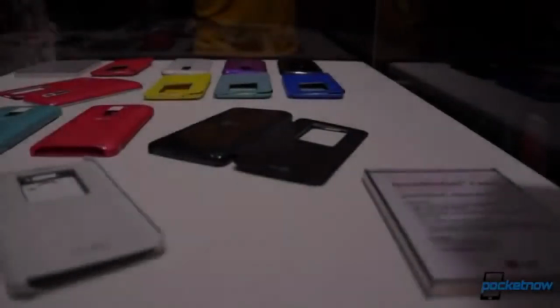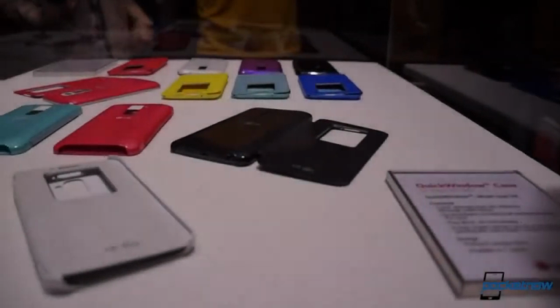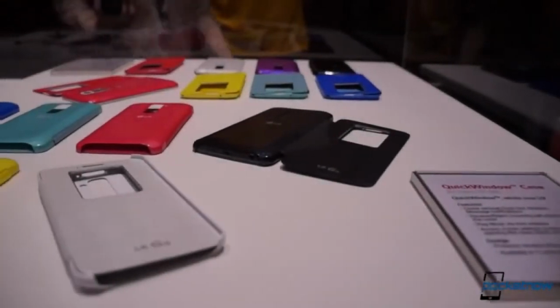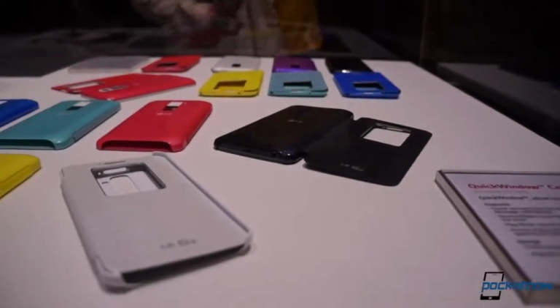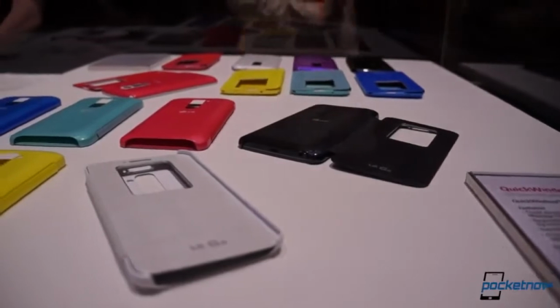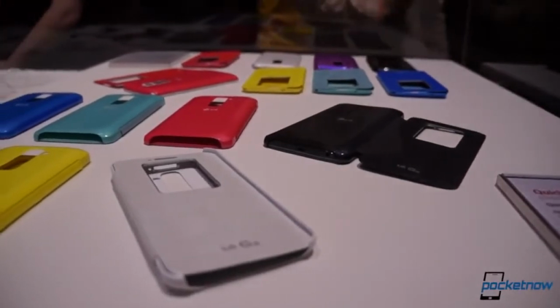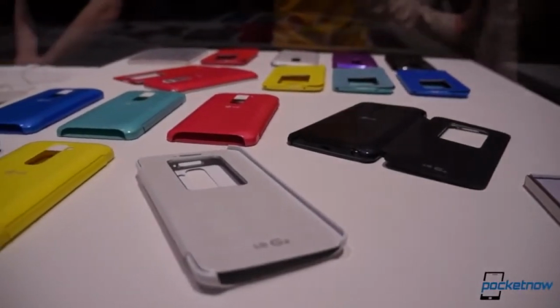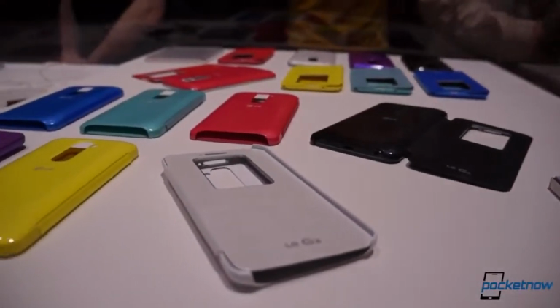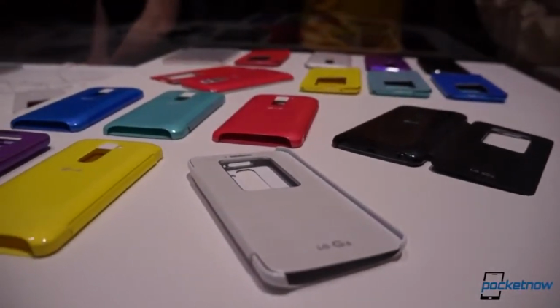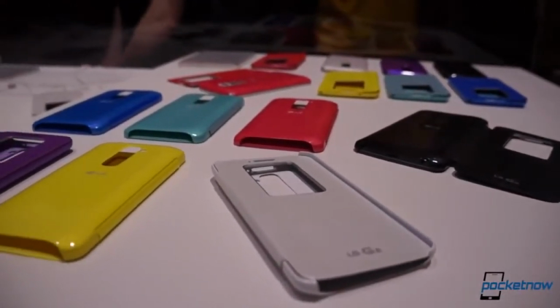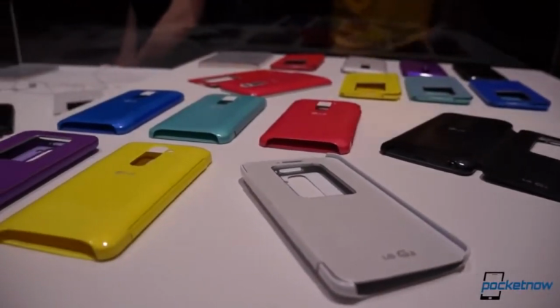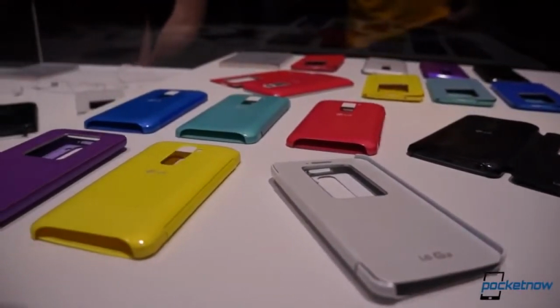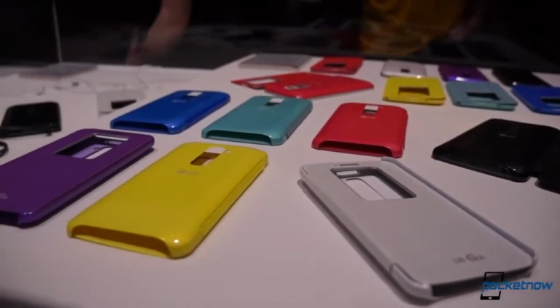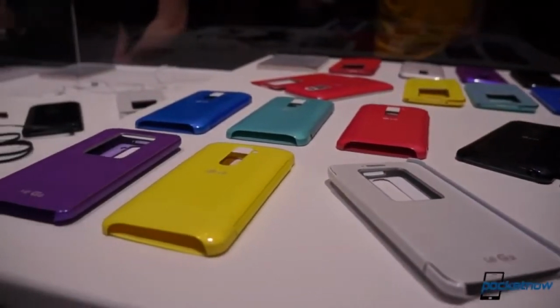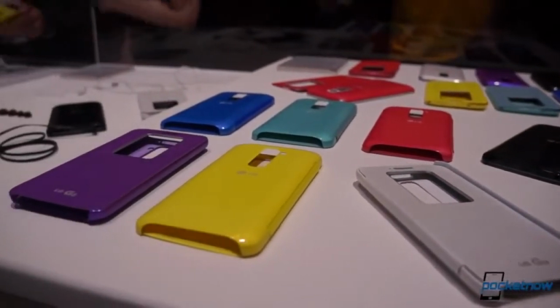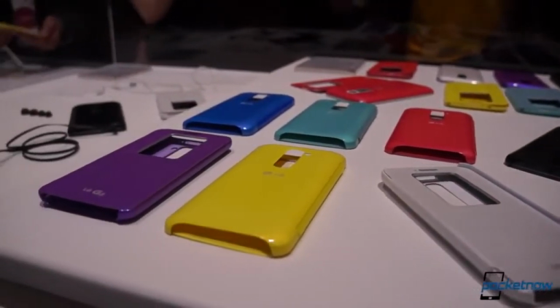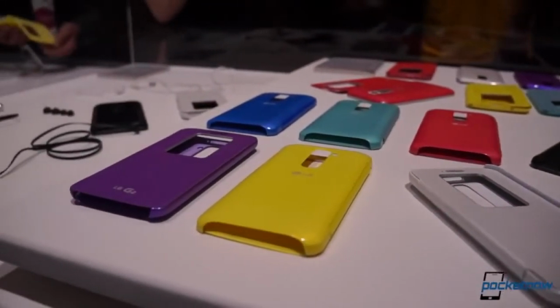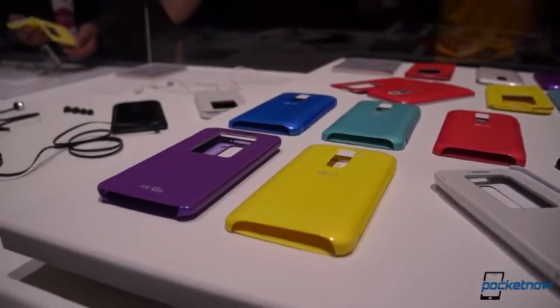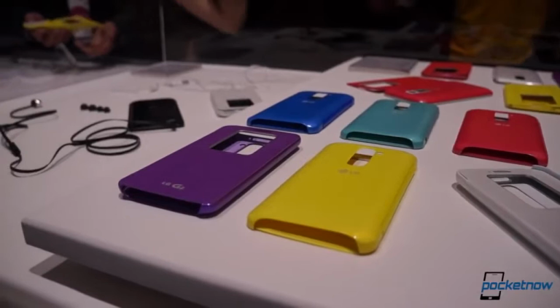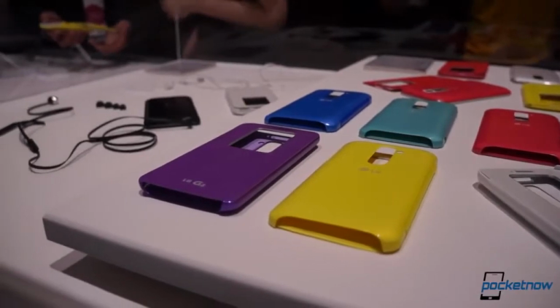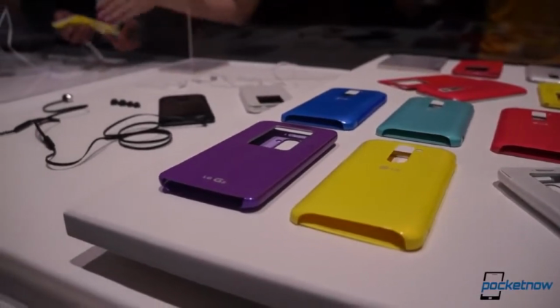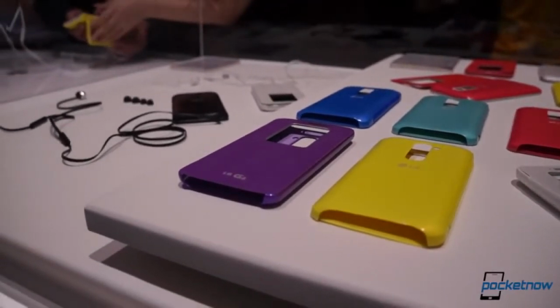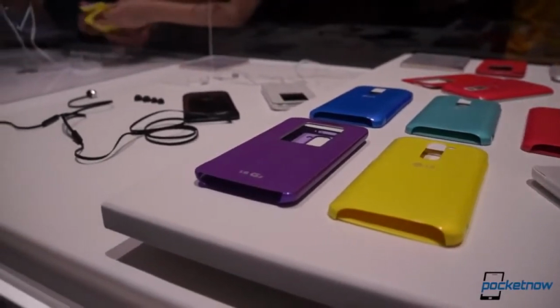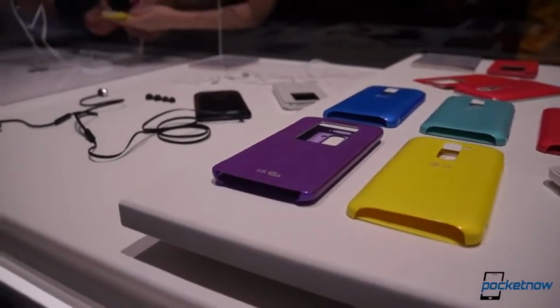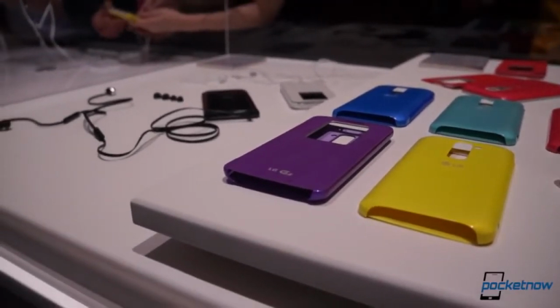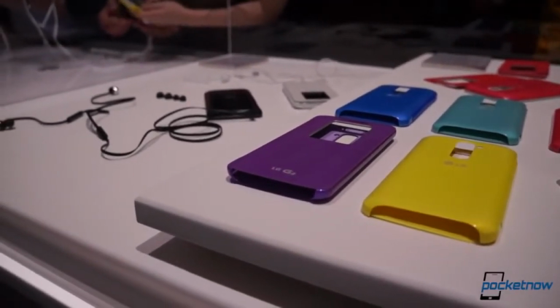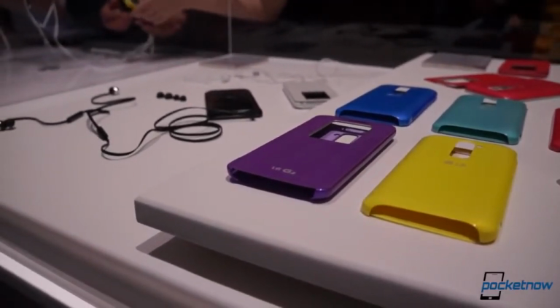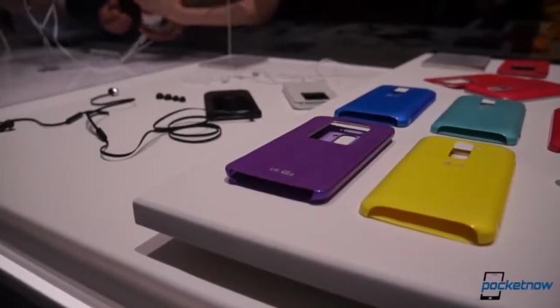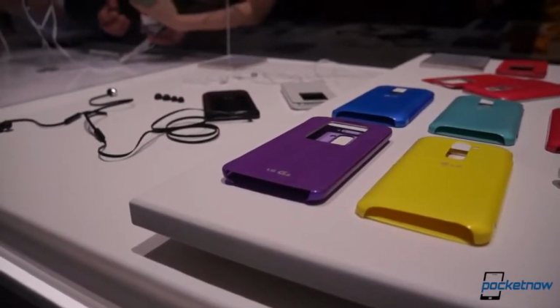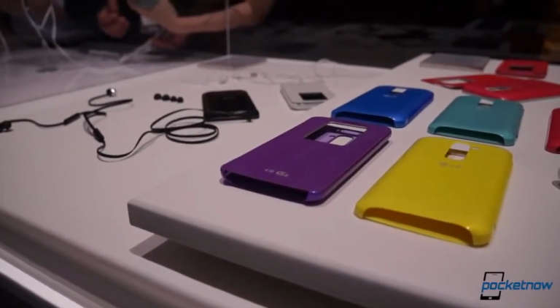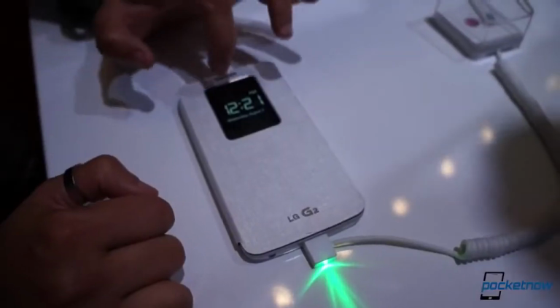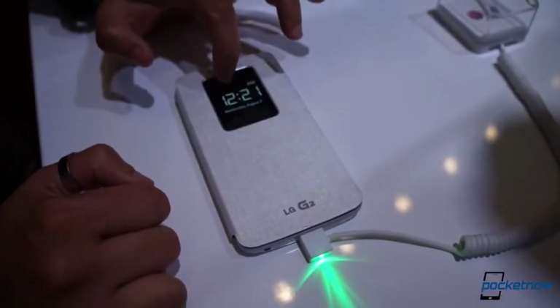Let's get this out of the way right up front: yes, the Quick Window Case bears a striking resemblance to Samsung's flip cover for the Galaxy S4. But there are some differences here, aside from the material and the window size, worth noting.